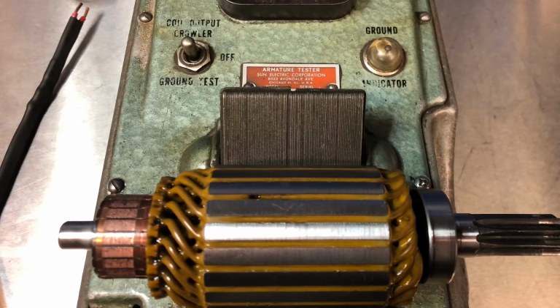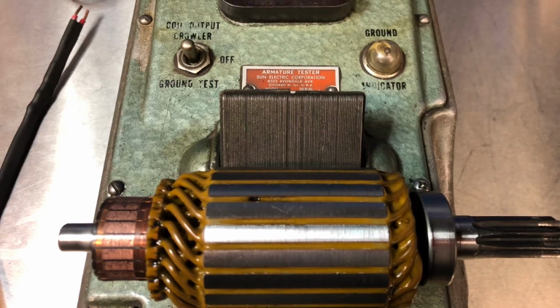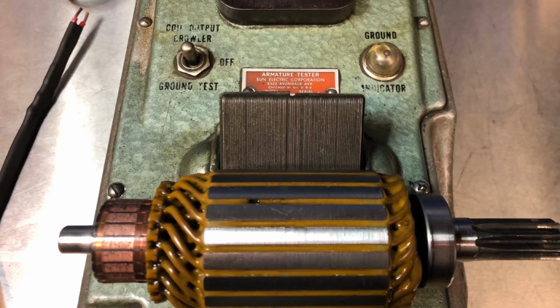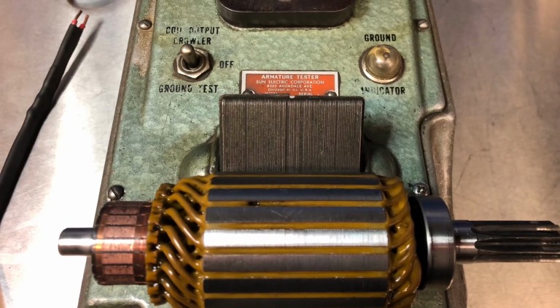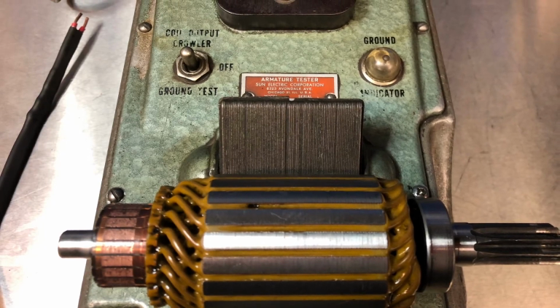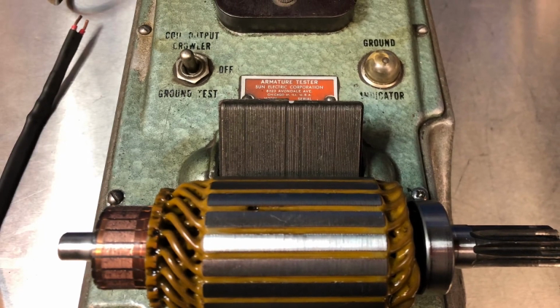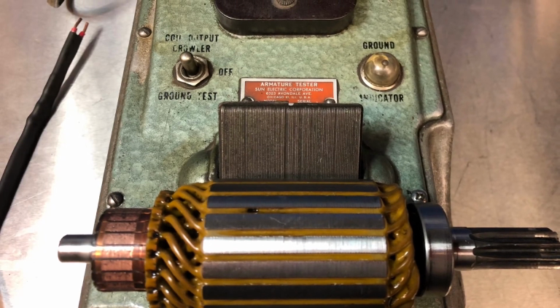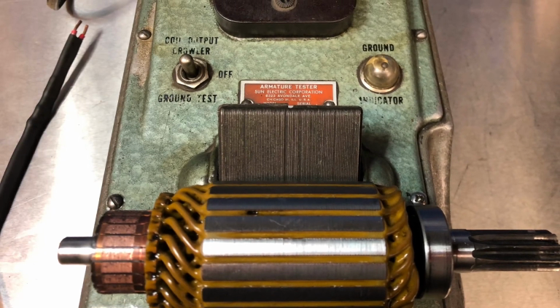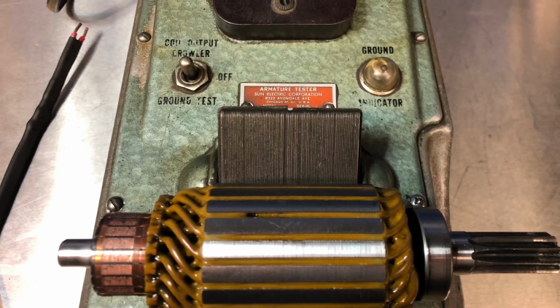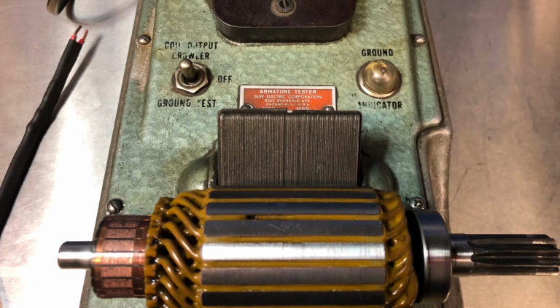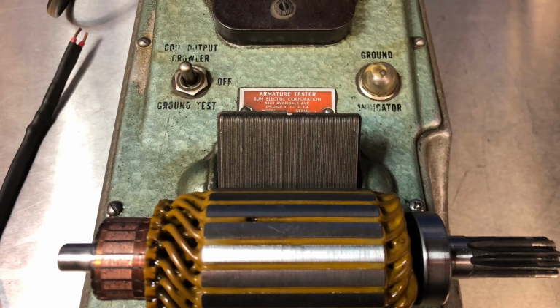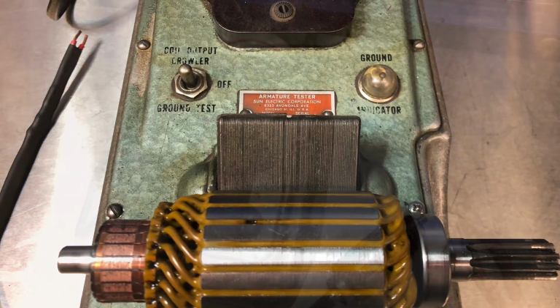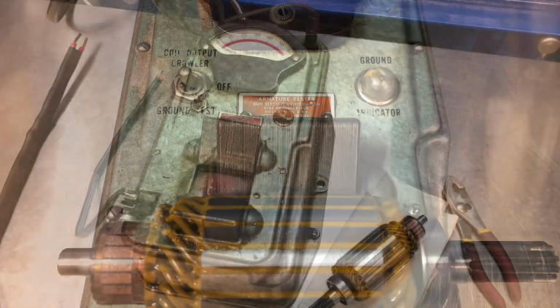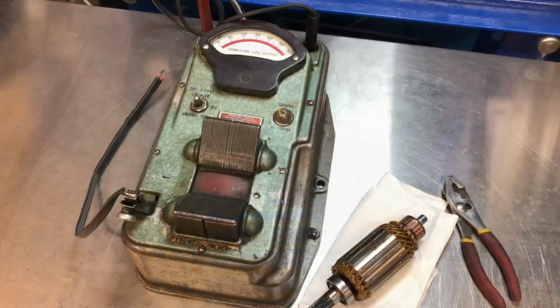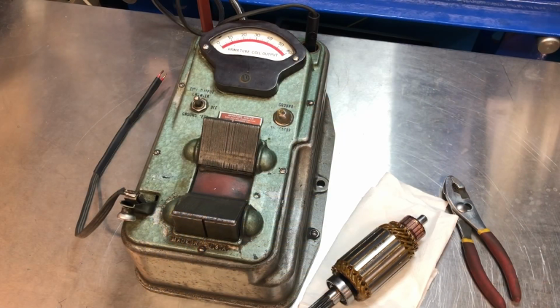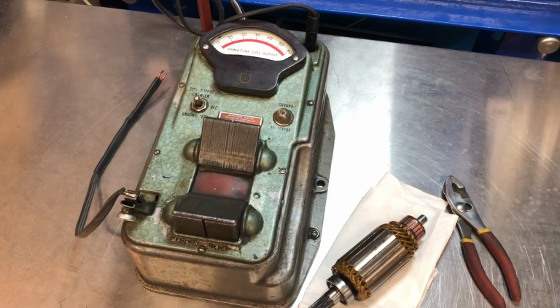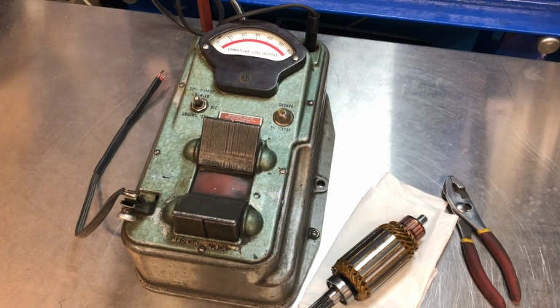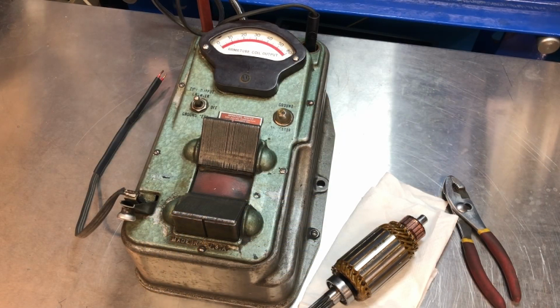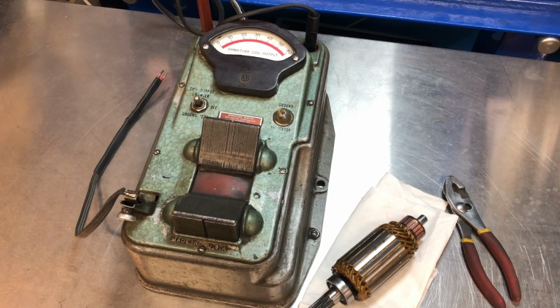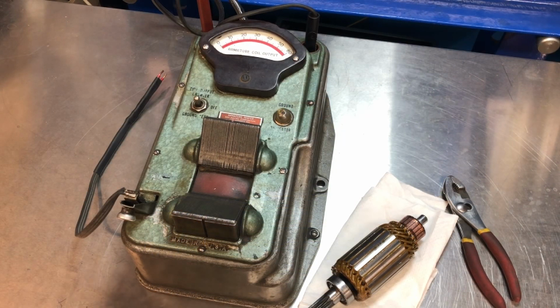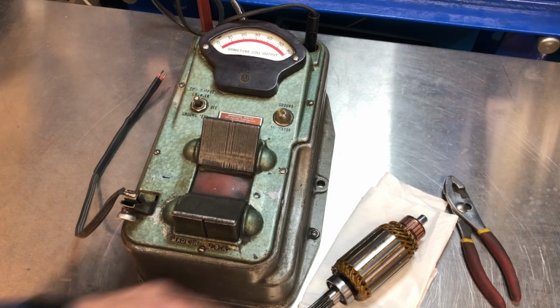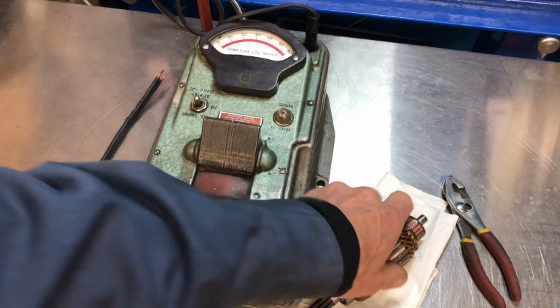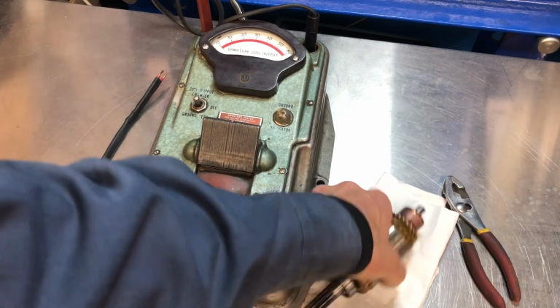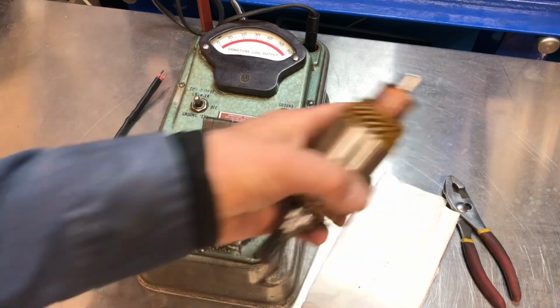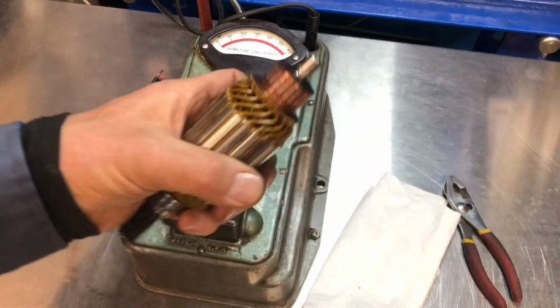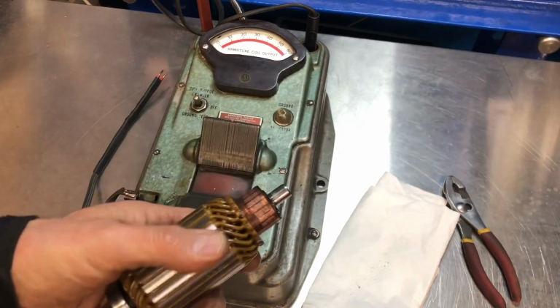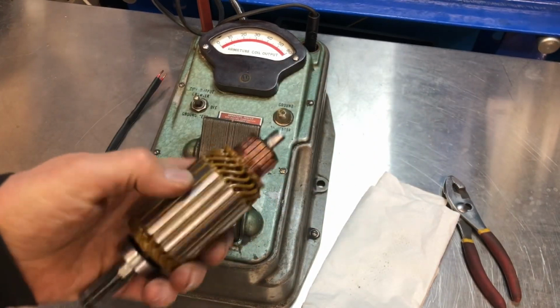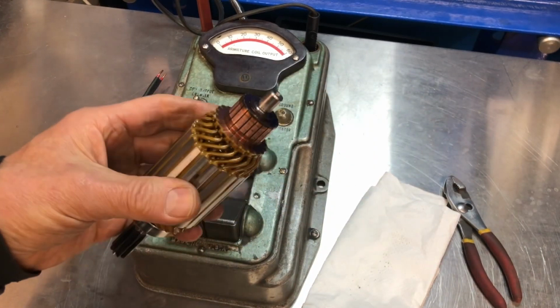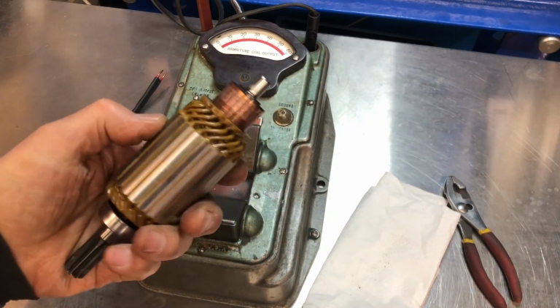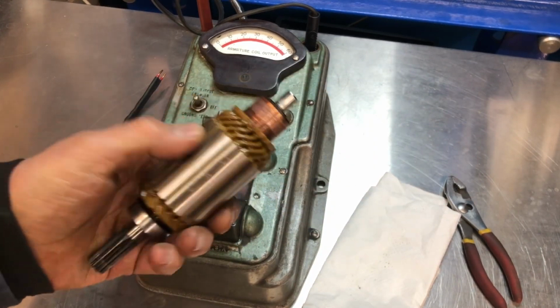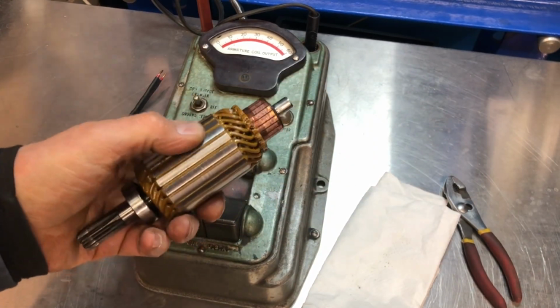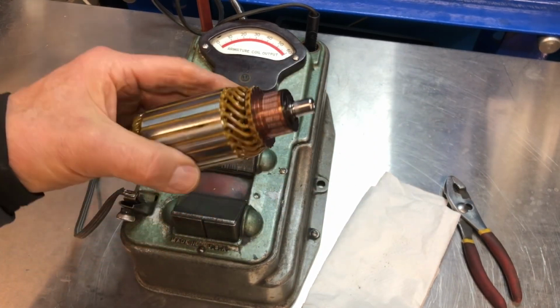Why would this starter armature growl at me? Let's find out why. Hi, John here. Welcome back to the channel. Let's carry on with this starter — this will be part number two.